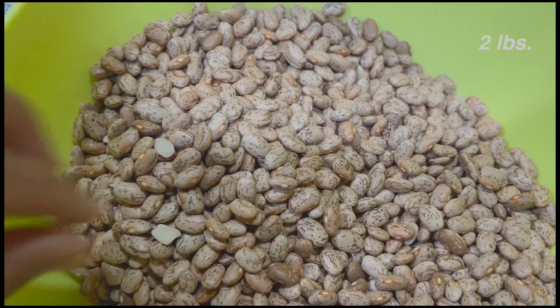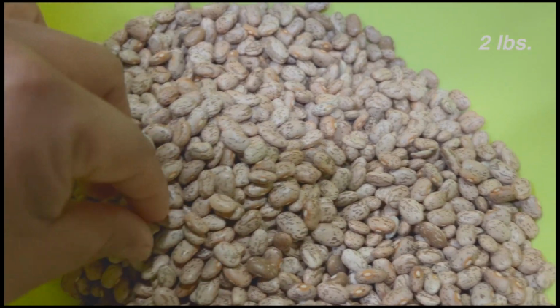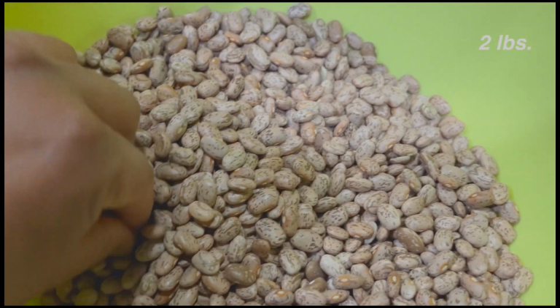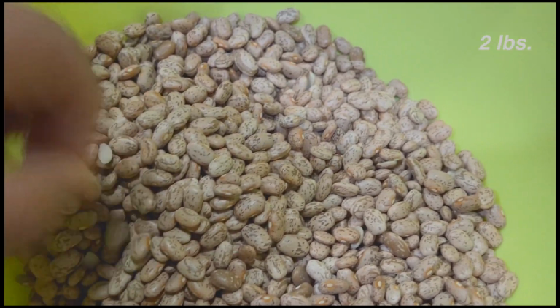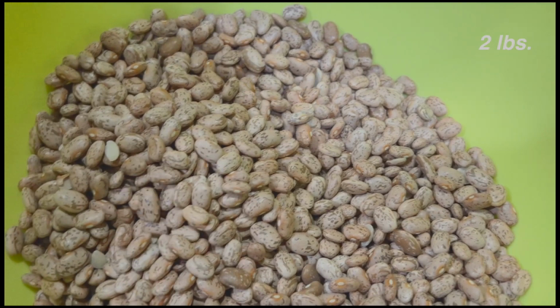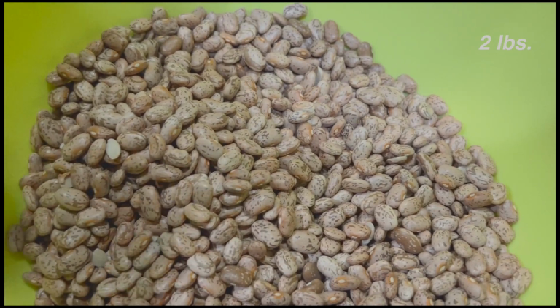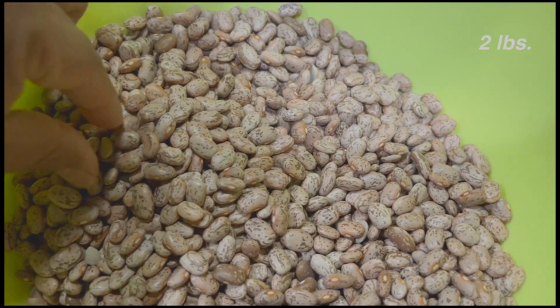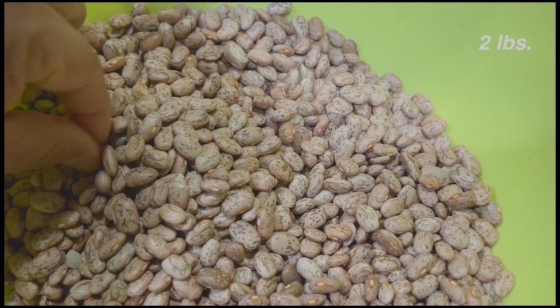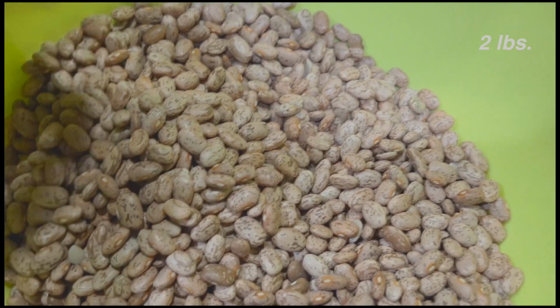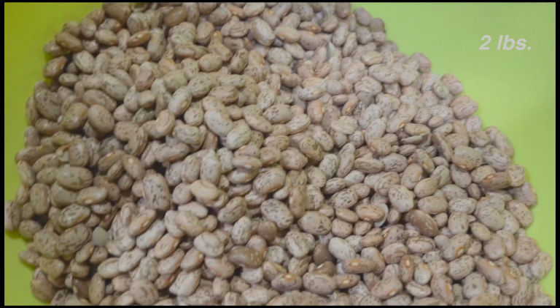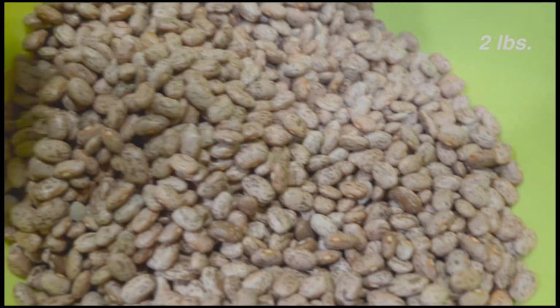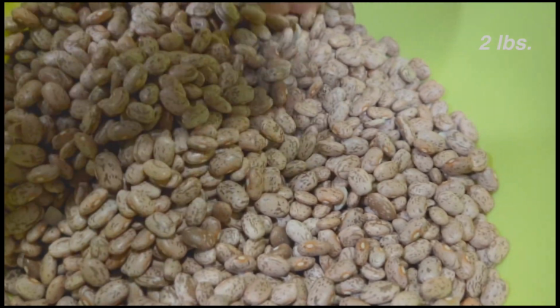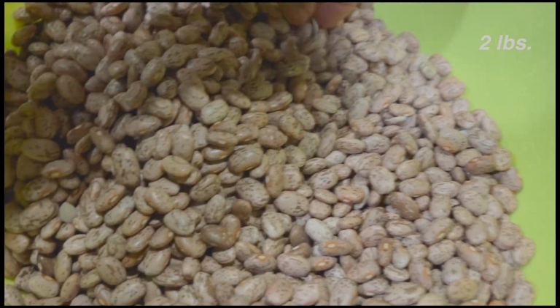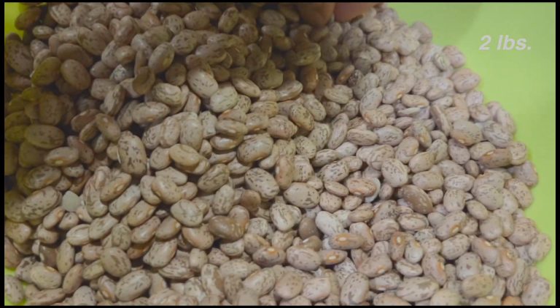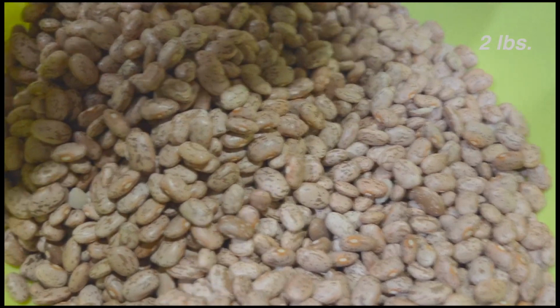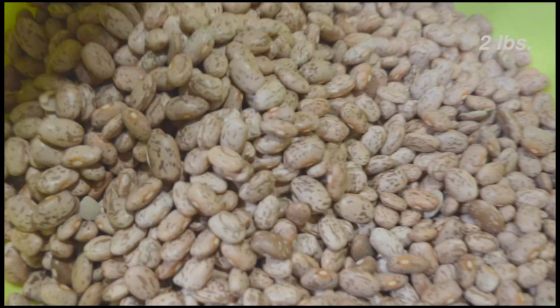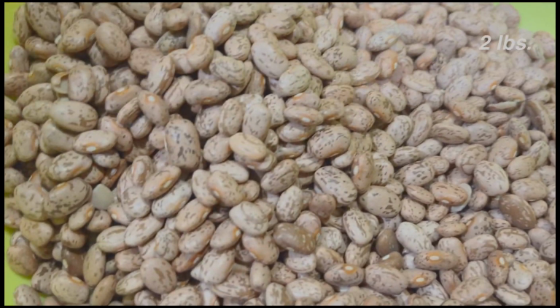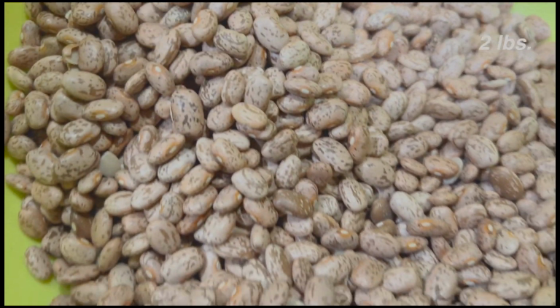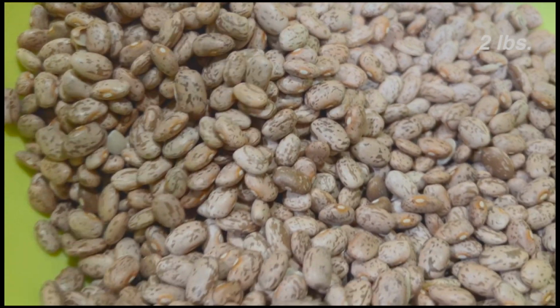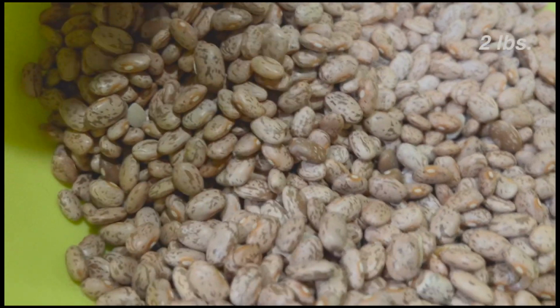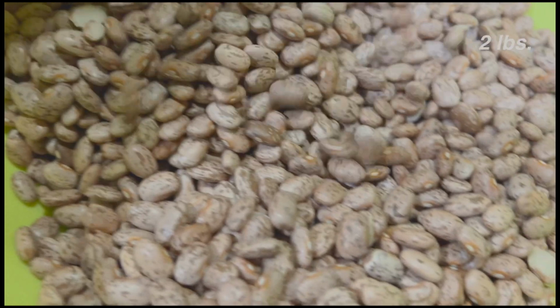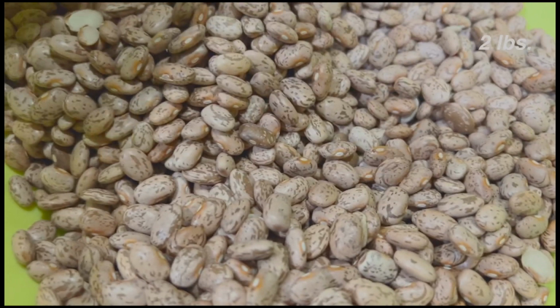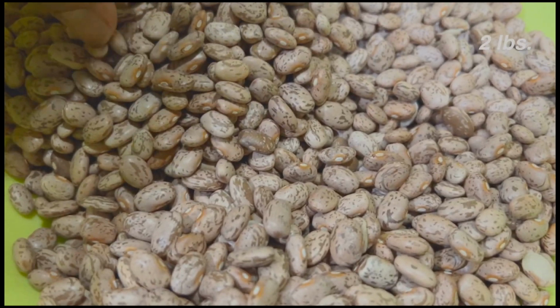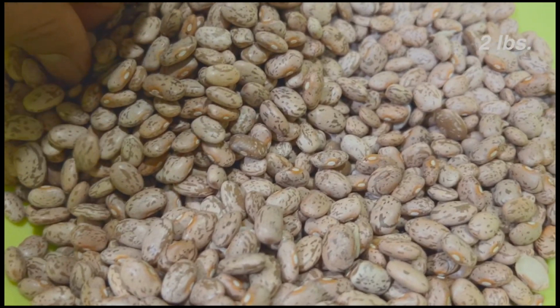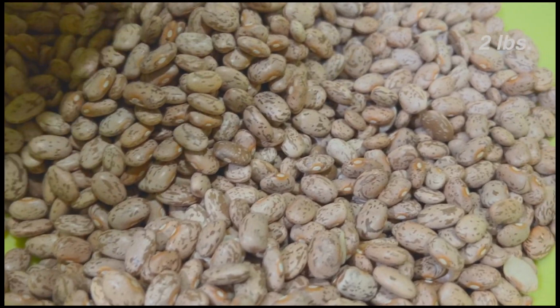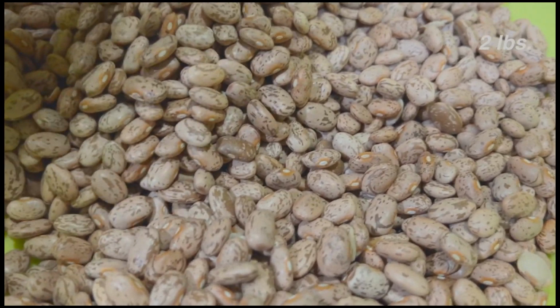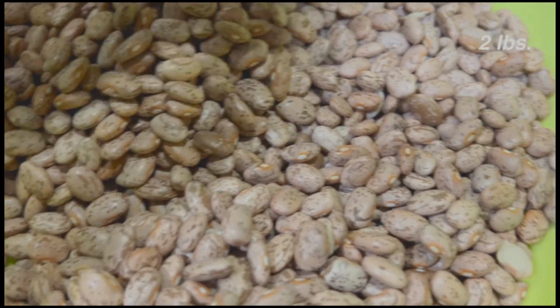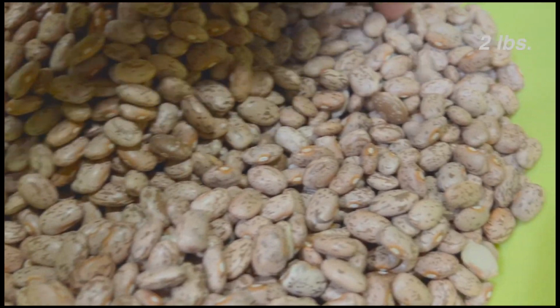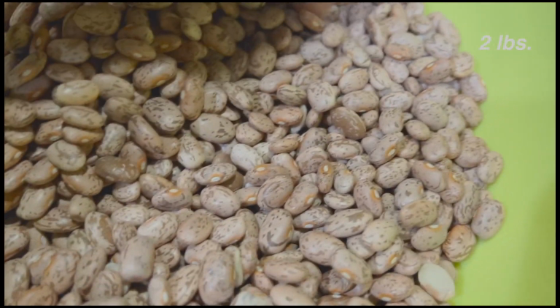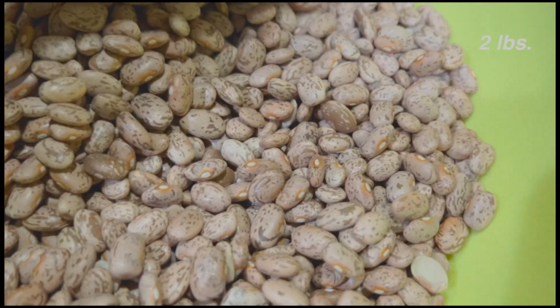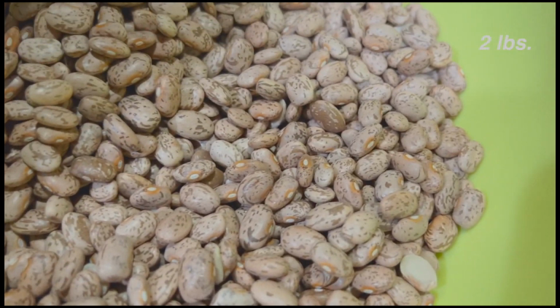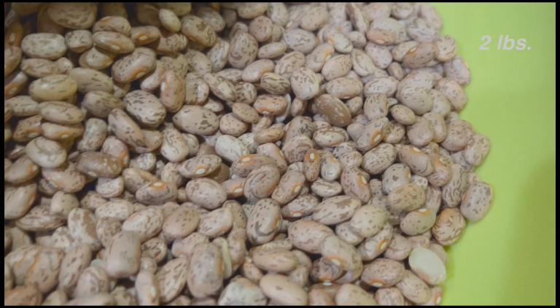First I'm just going to clean my beans, take out most of the broken pieces, and if for some reason there's any little pebbles in there, take those out too. Then I'm going to give them a thorough rinse.